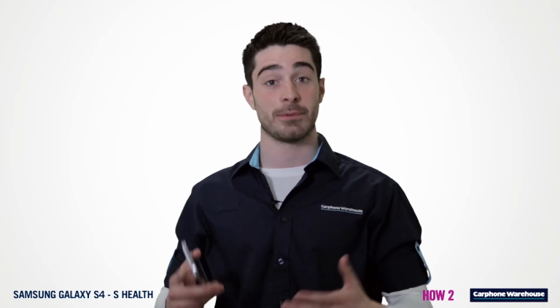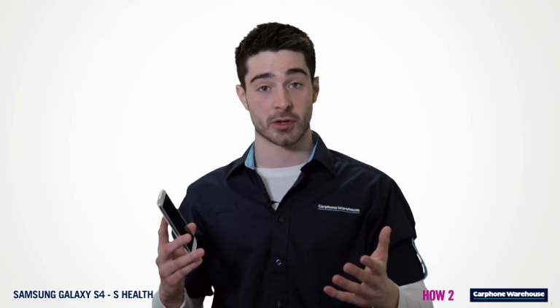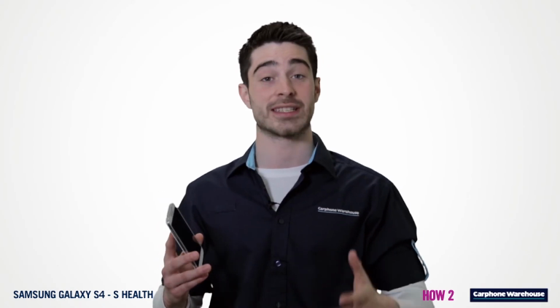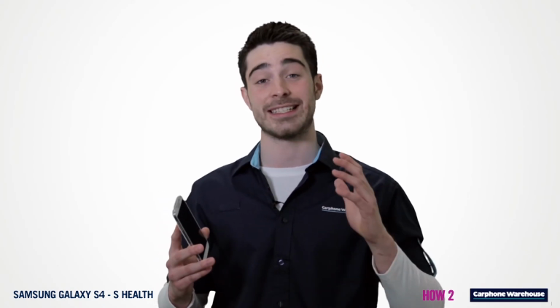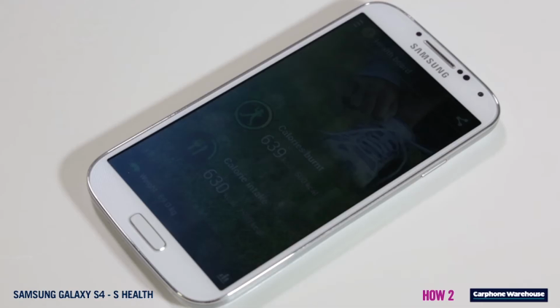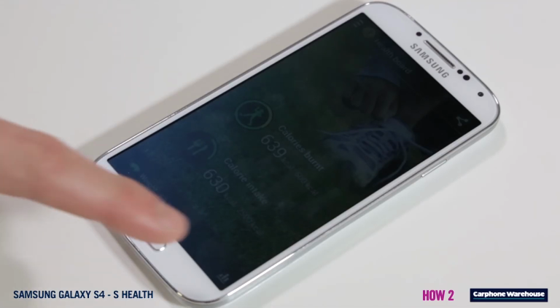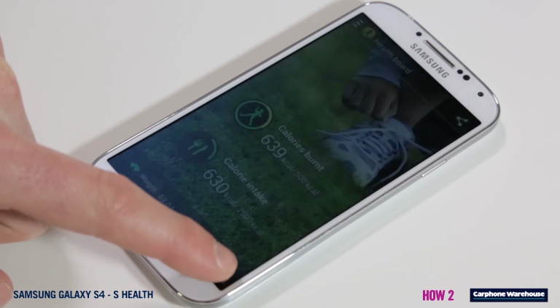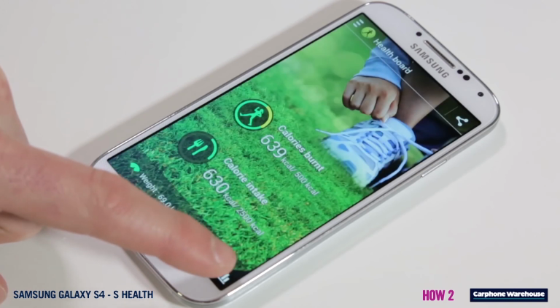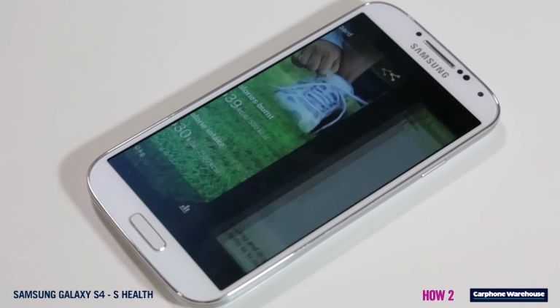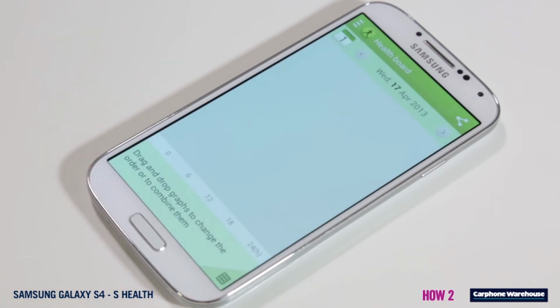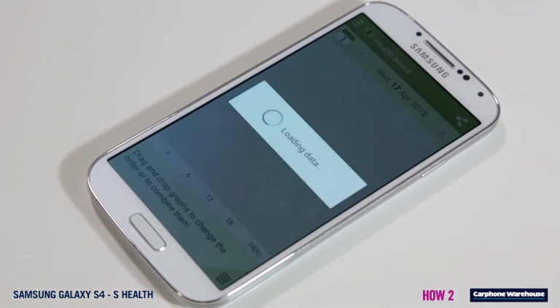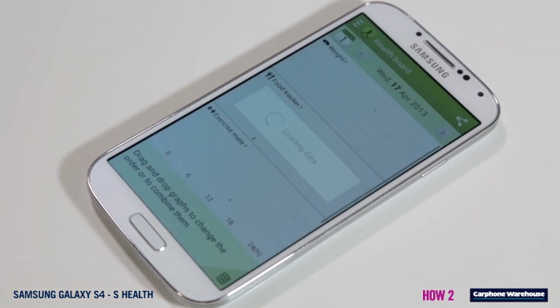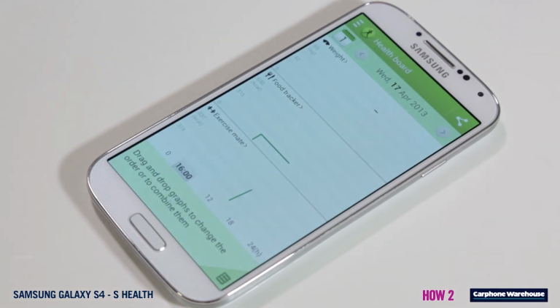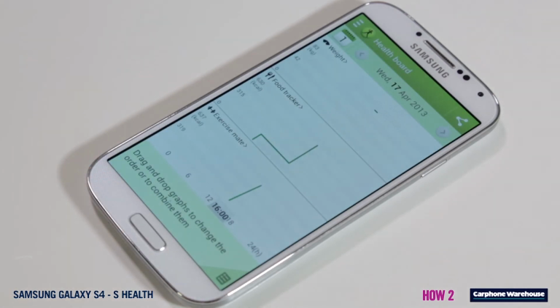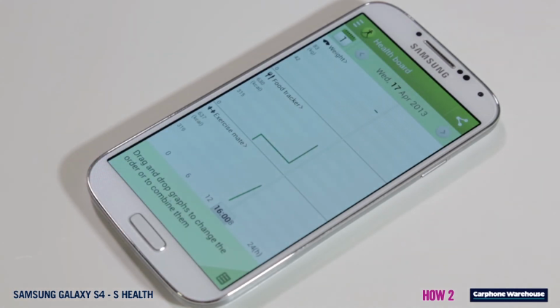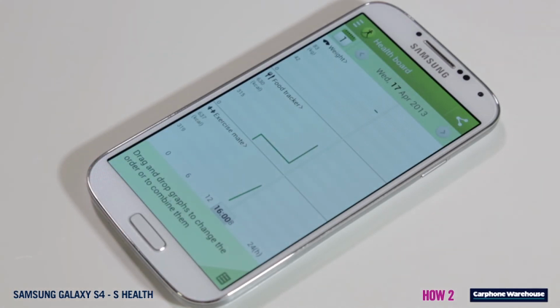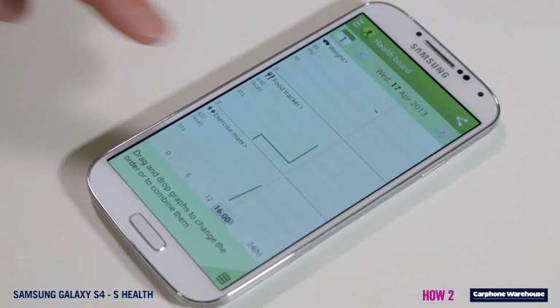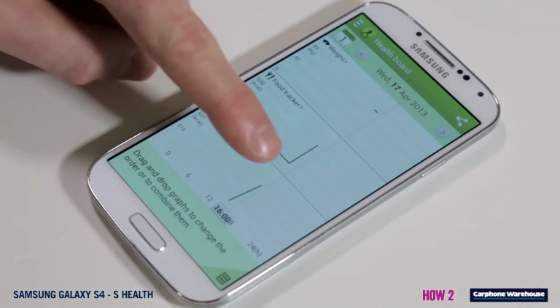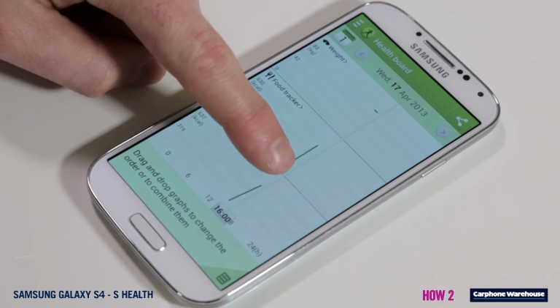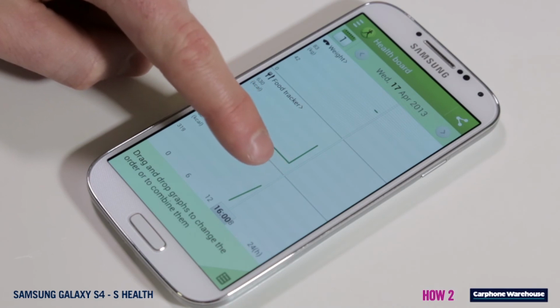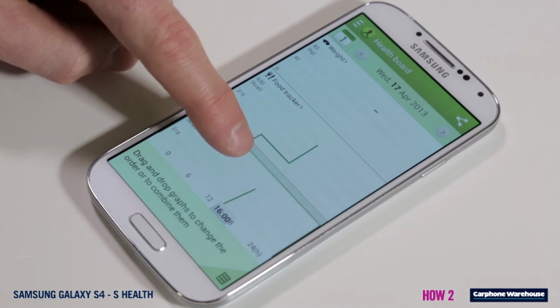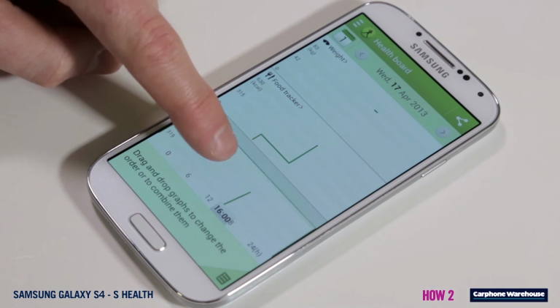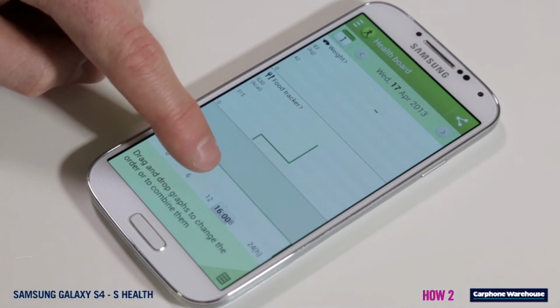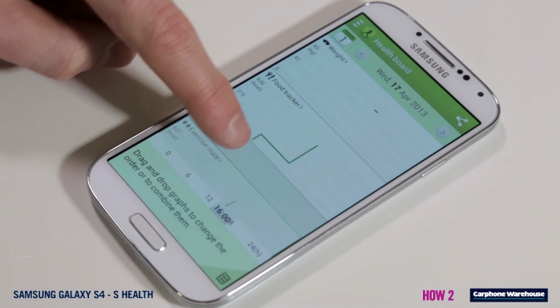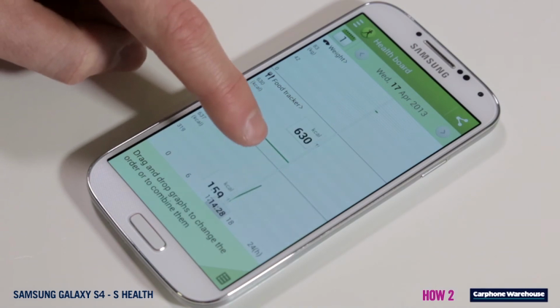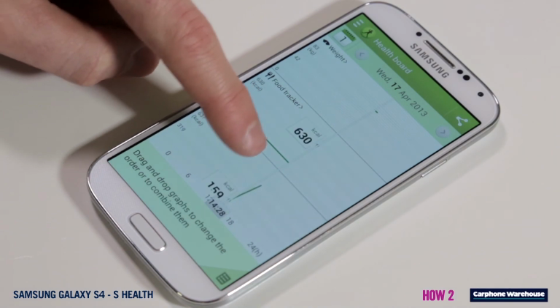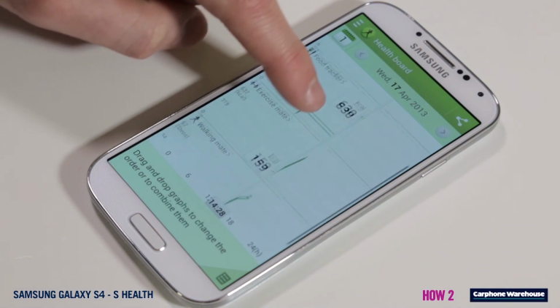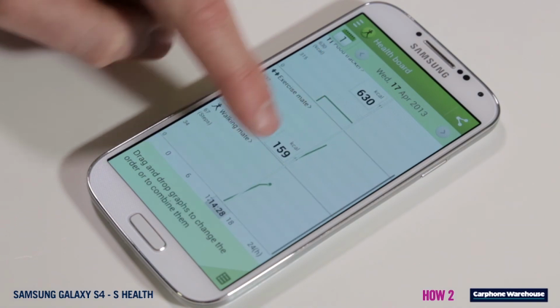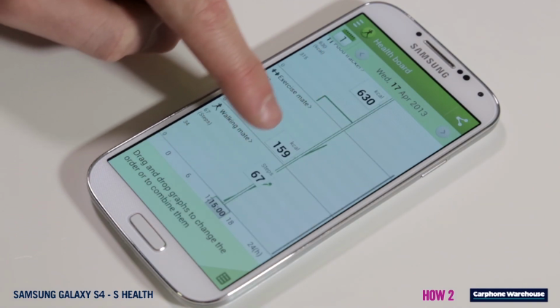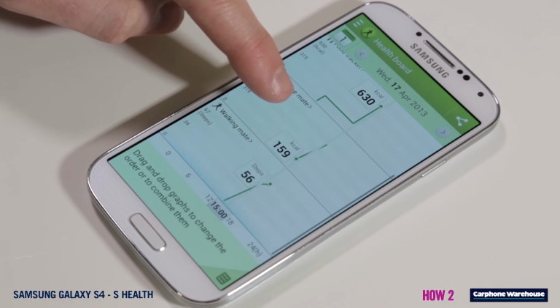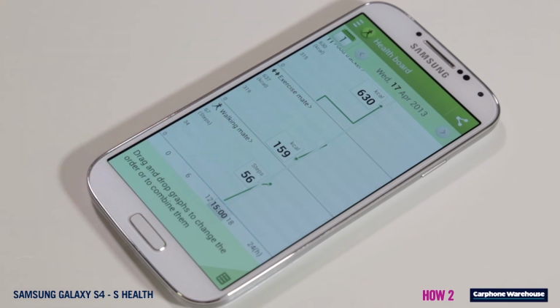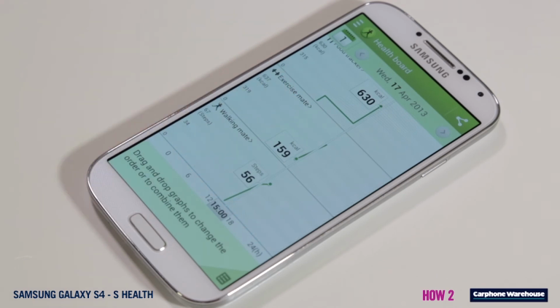Keeping track of your progress is easy too. The logs are available by pressing the graphs icon in the bottom right-hand corner of the screen, so you can see a broad overview by pressing the graph icon in the health board, or your calorie intake log by pressing the graph in the food tracker menu, and so on.